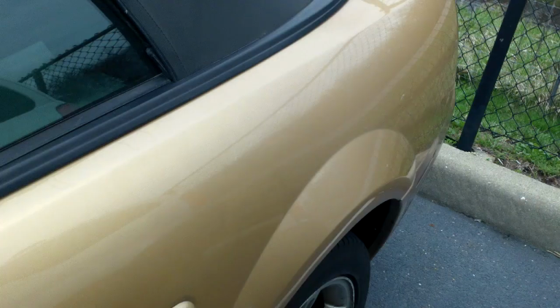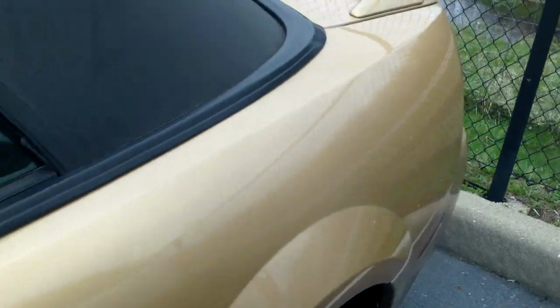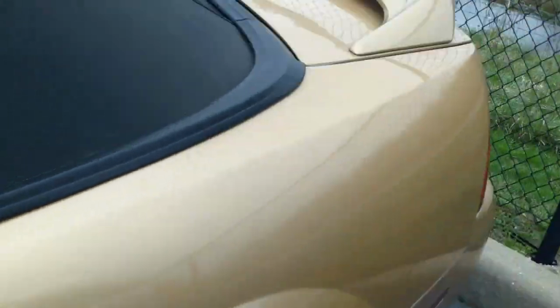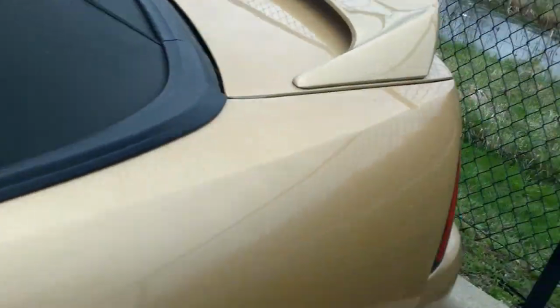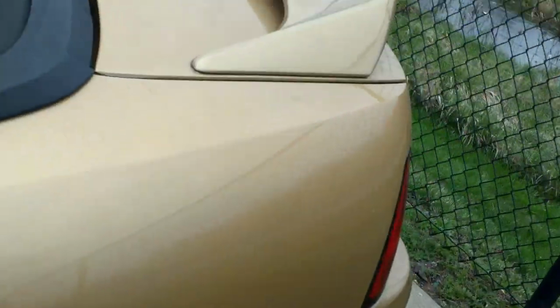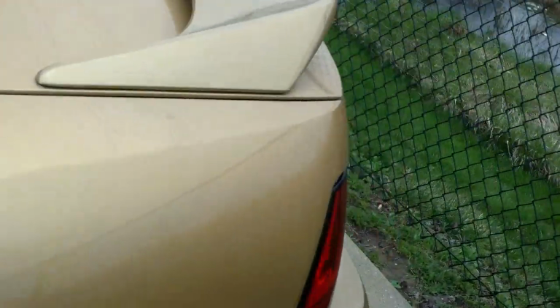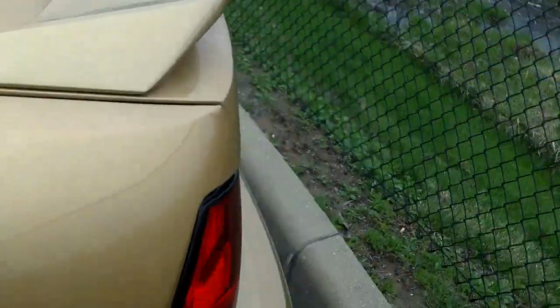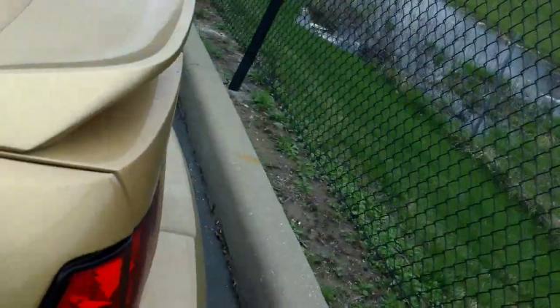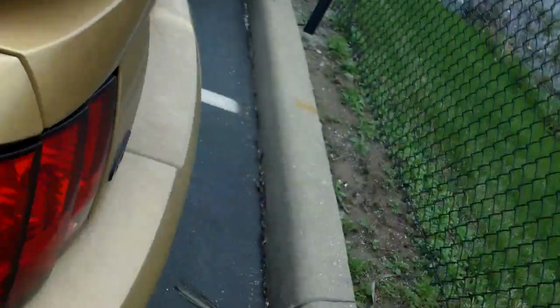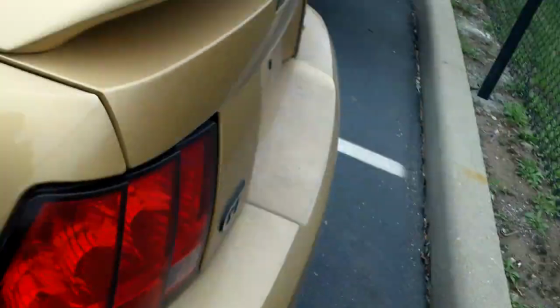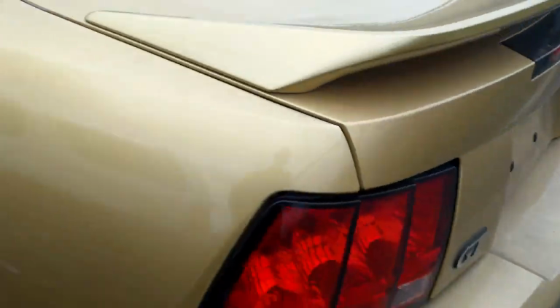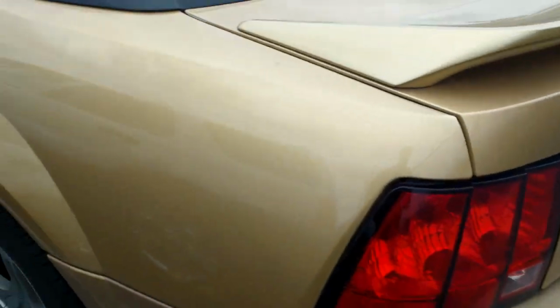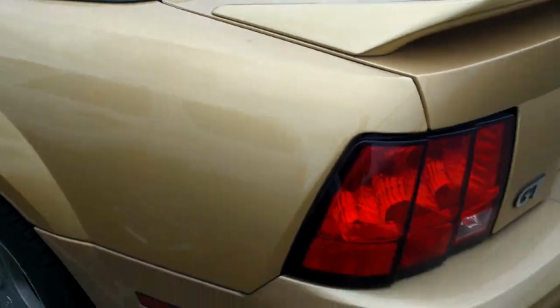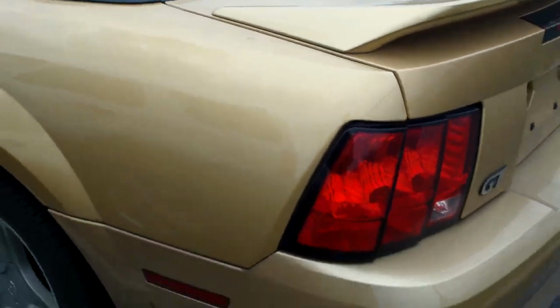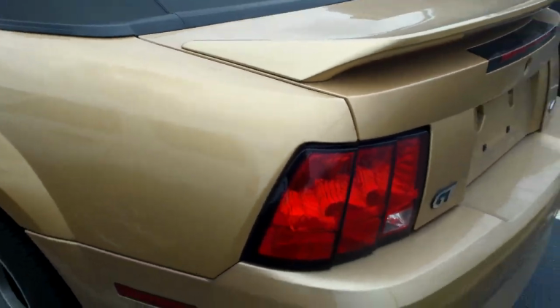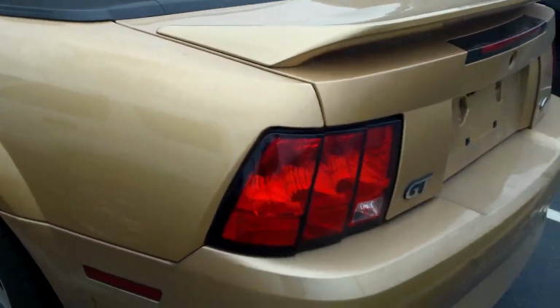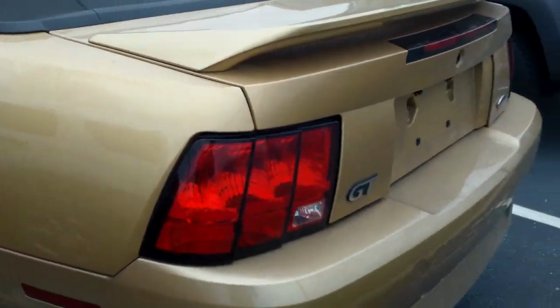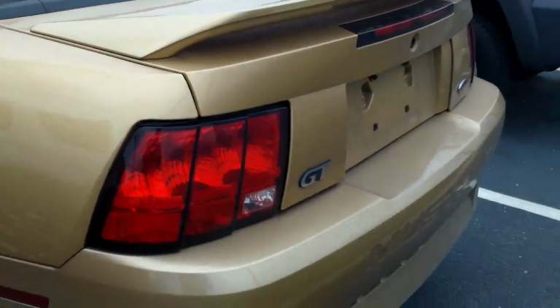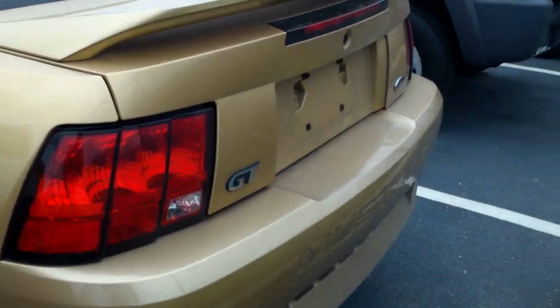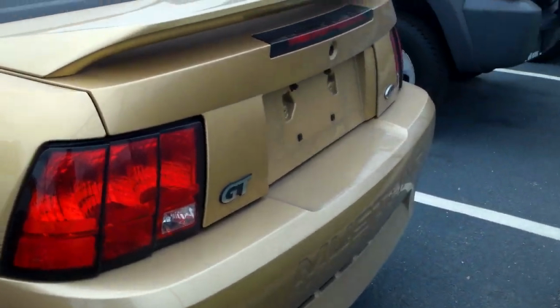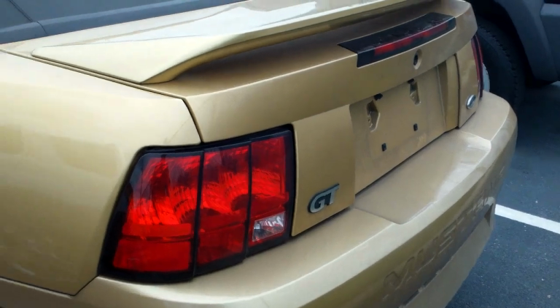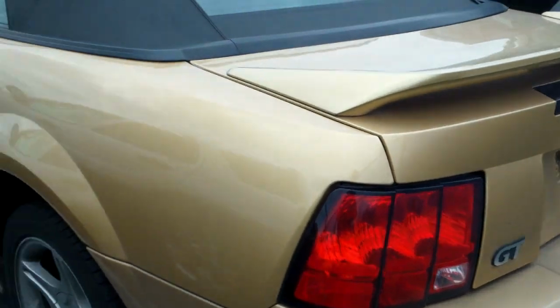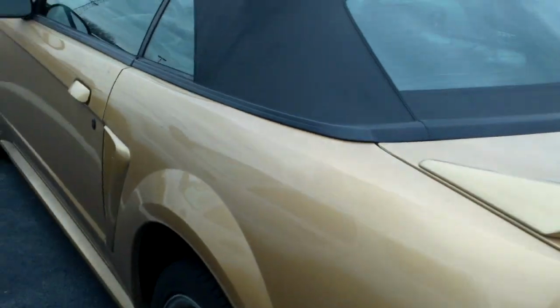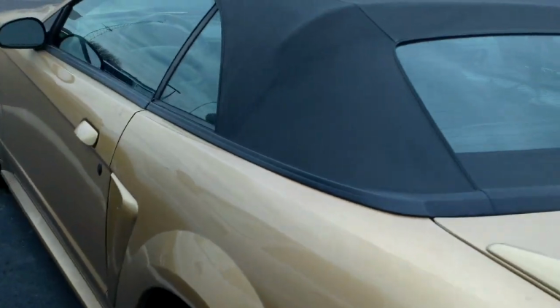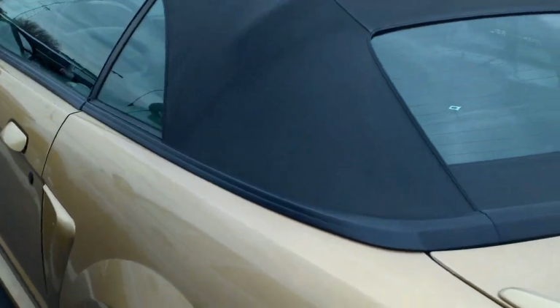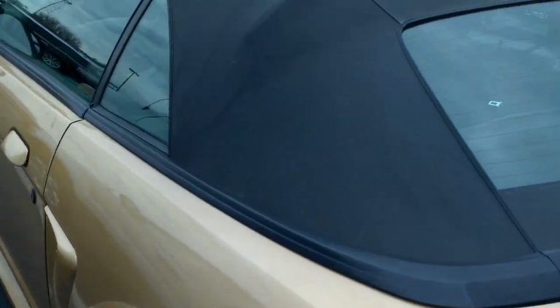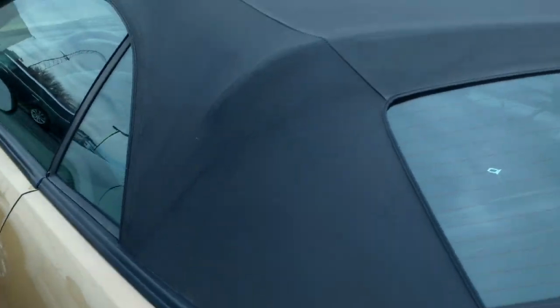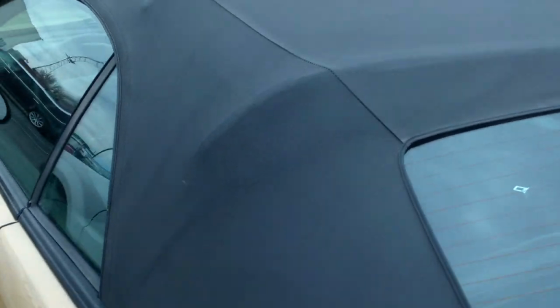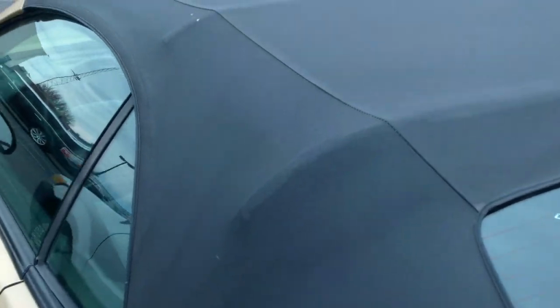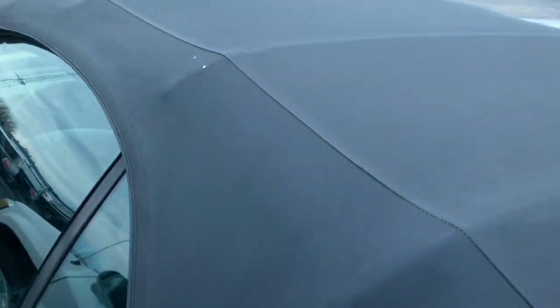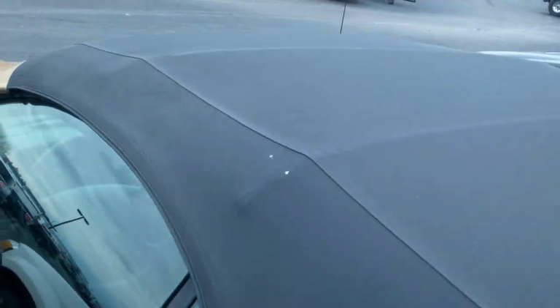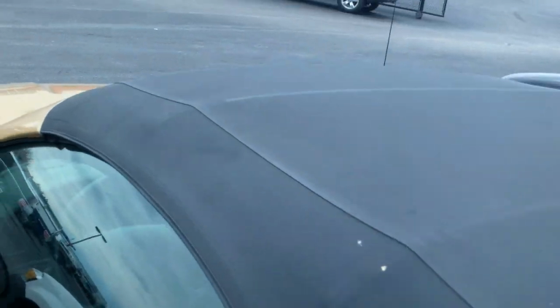Nothing major cosmetically wrong — a few dings and scratches, but nothing major at all. The top also looks to be in really good shape.